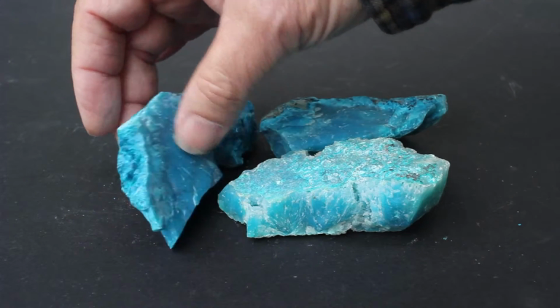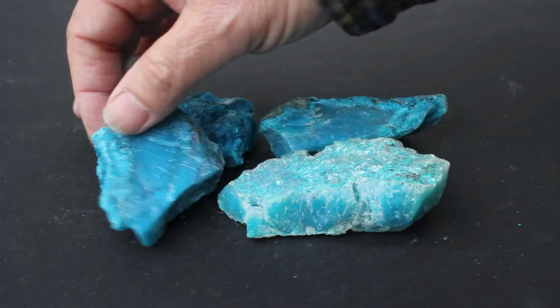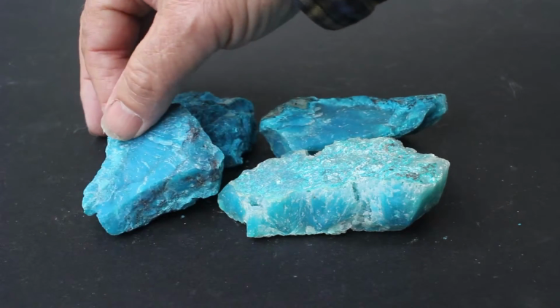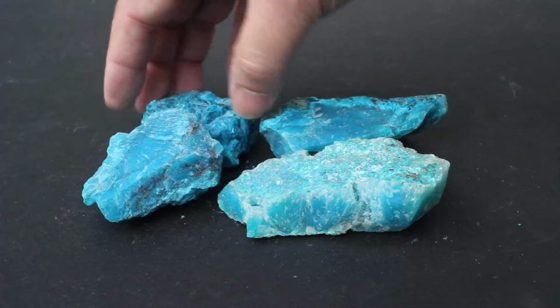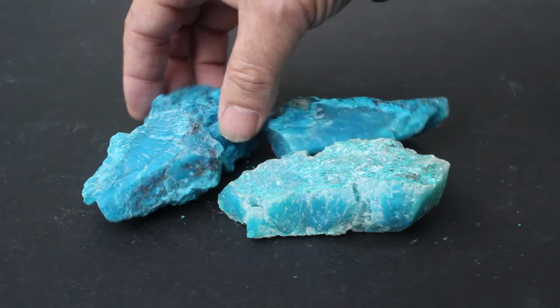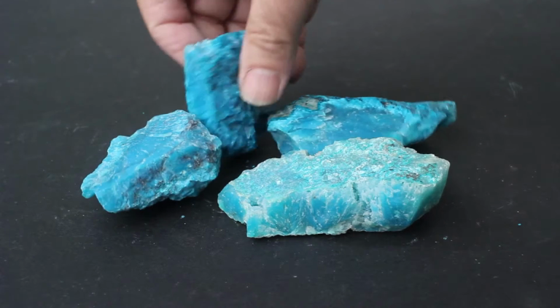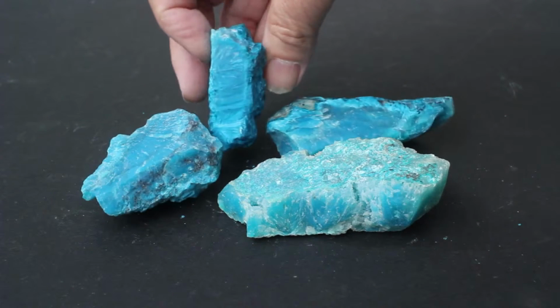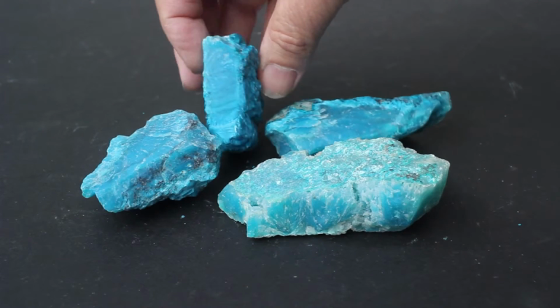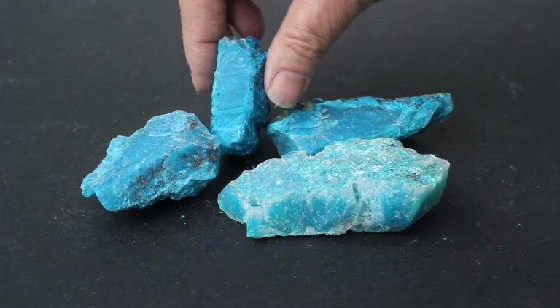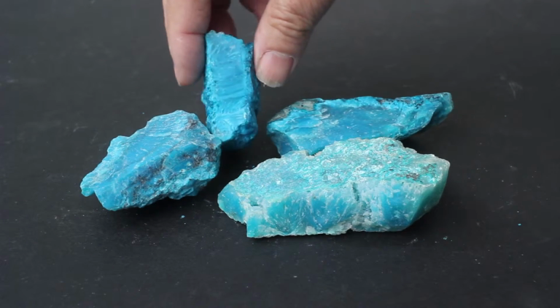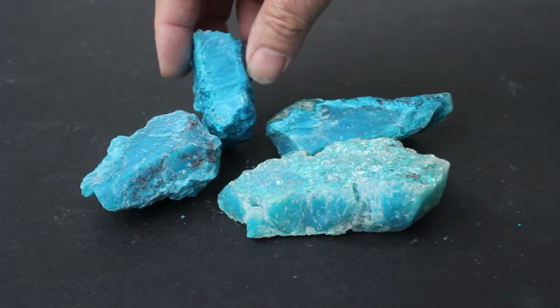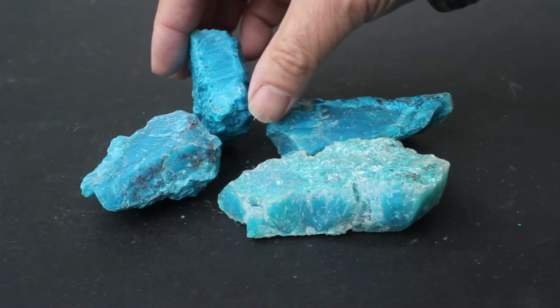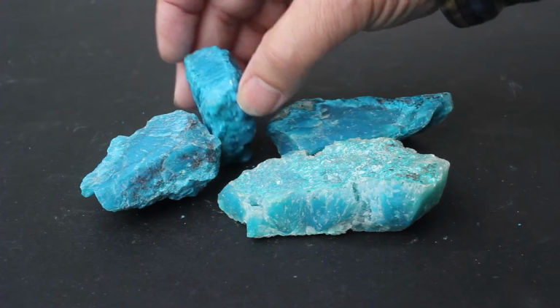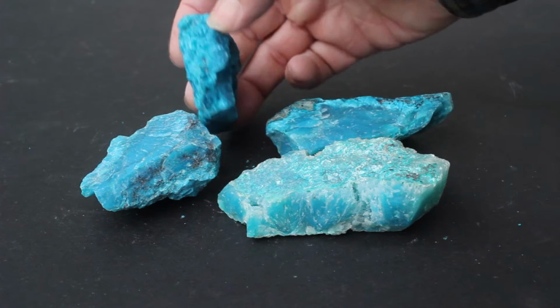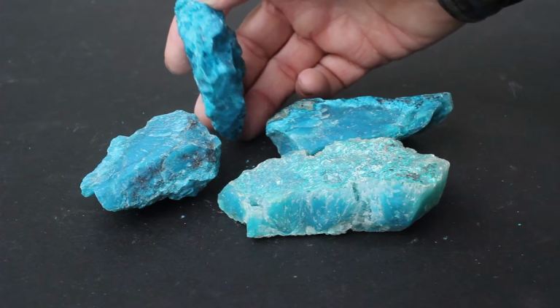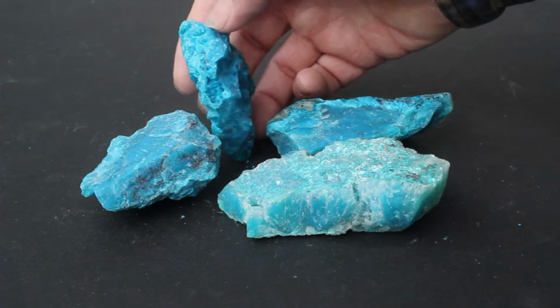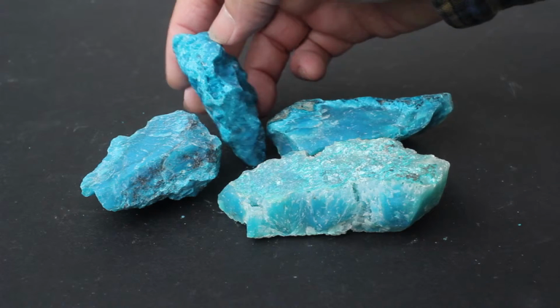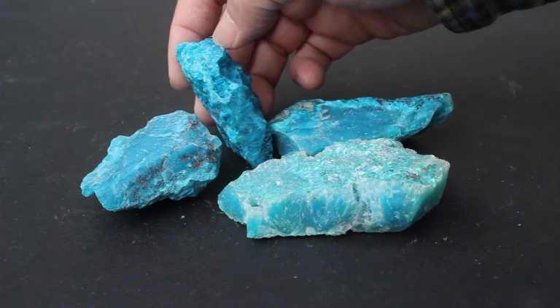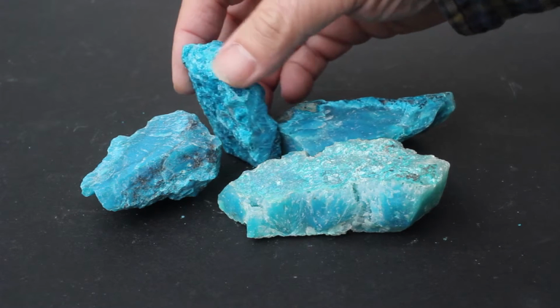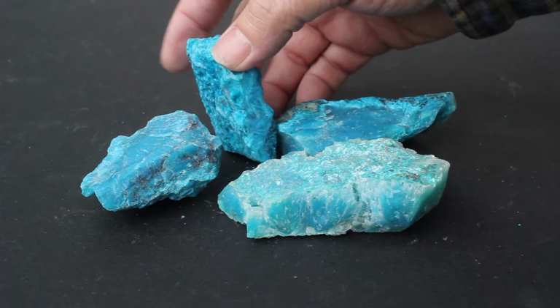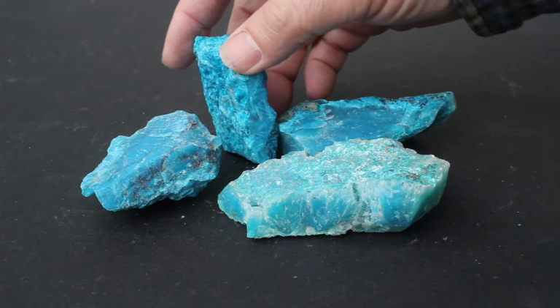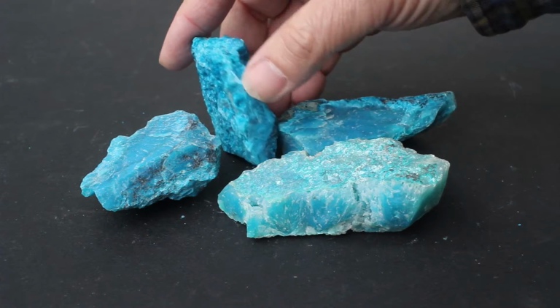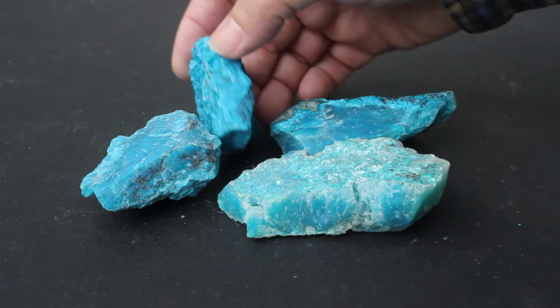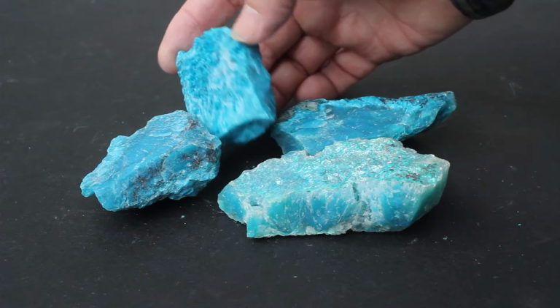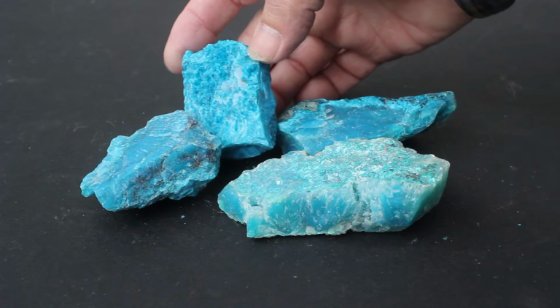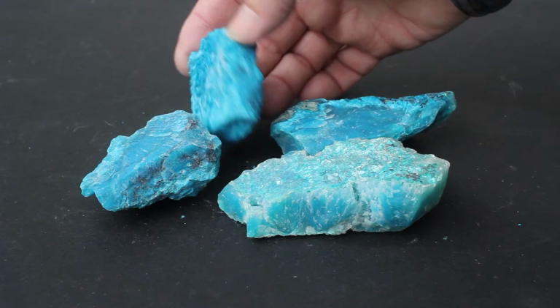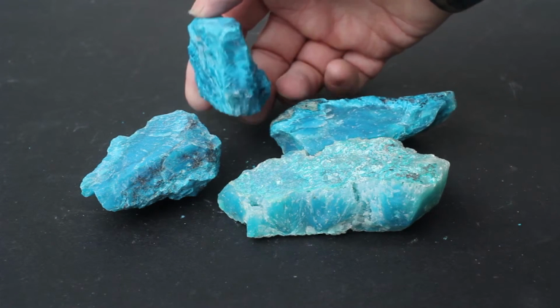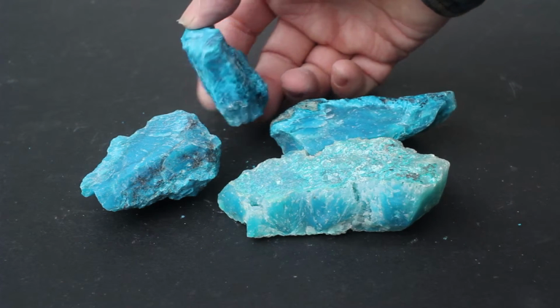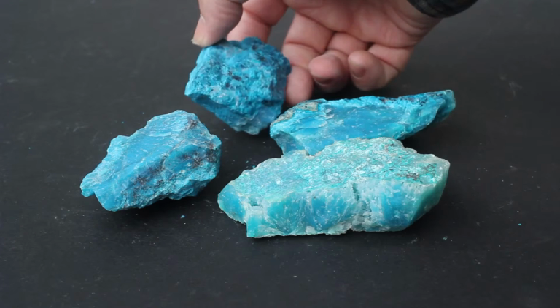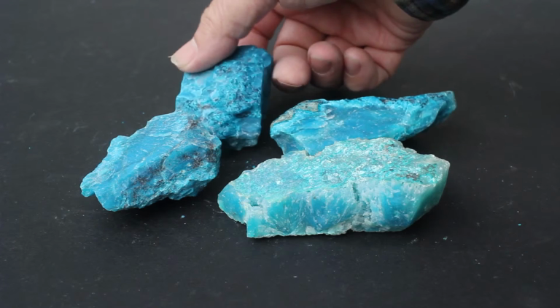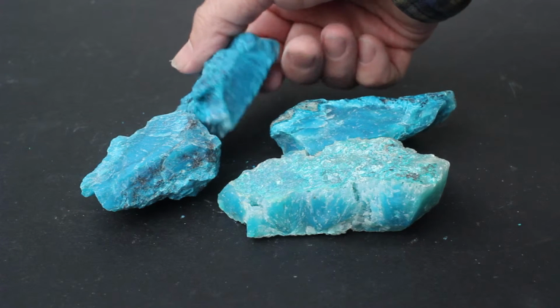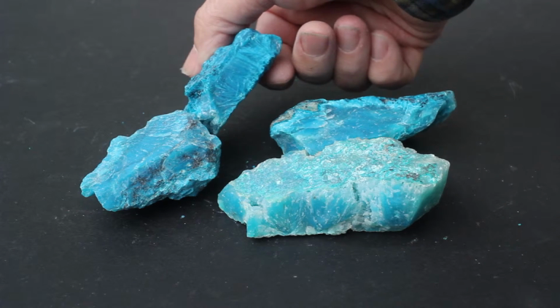So whenever you're looking for gem silica, getting one of these kinds of lots is more desirable if you're going to make higher grade stones for very discerning clientele.